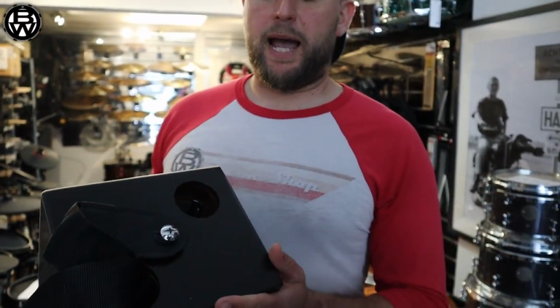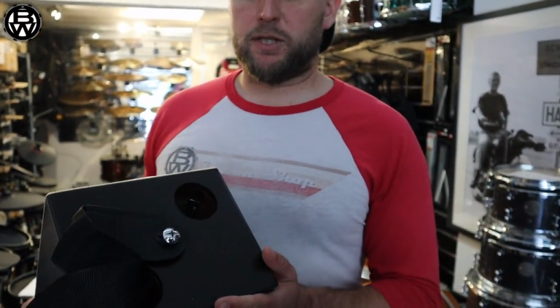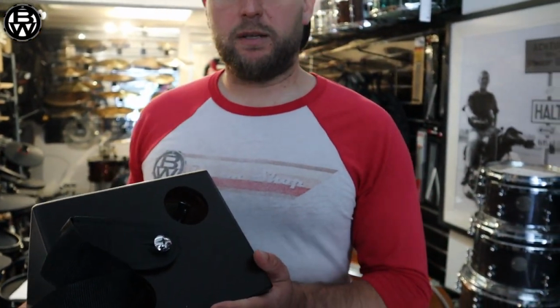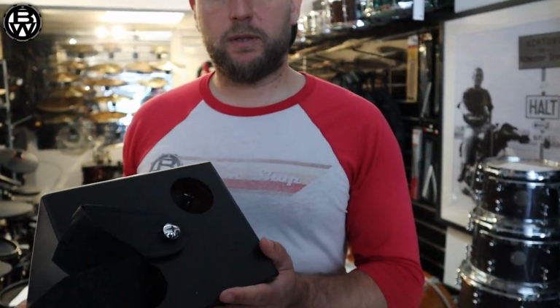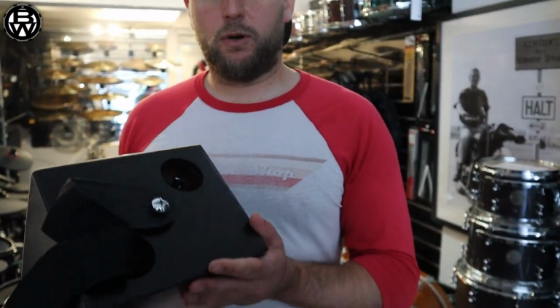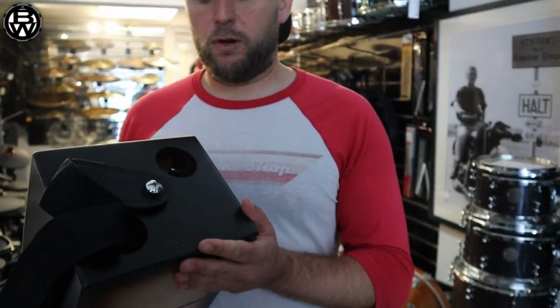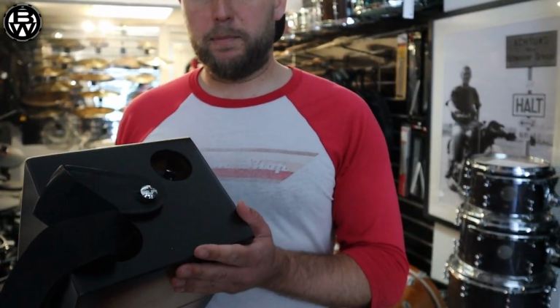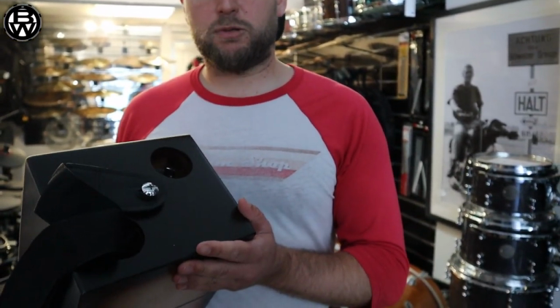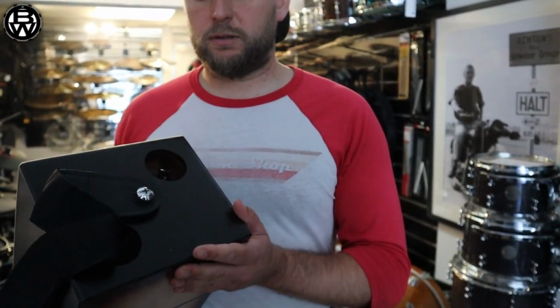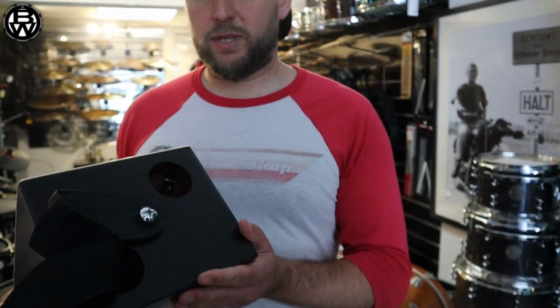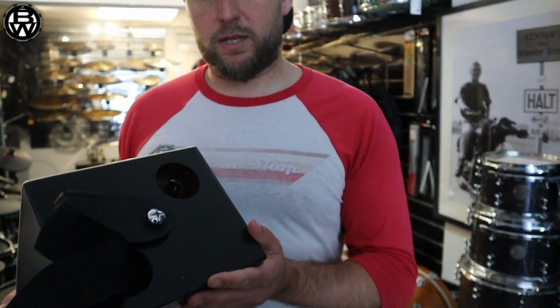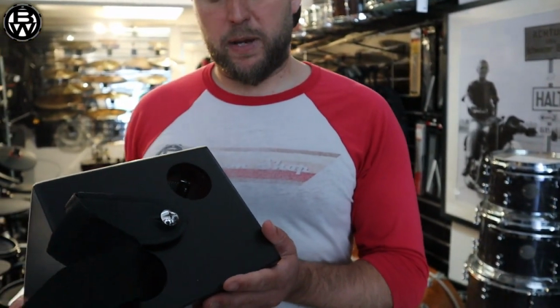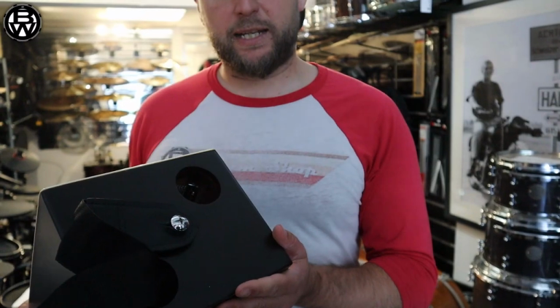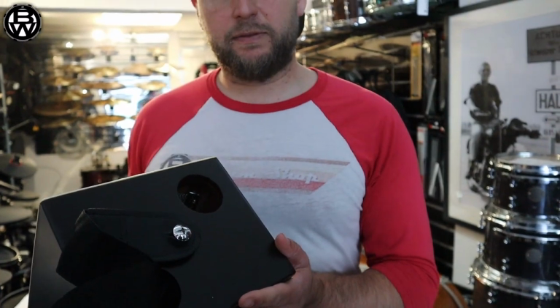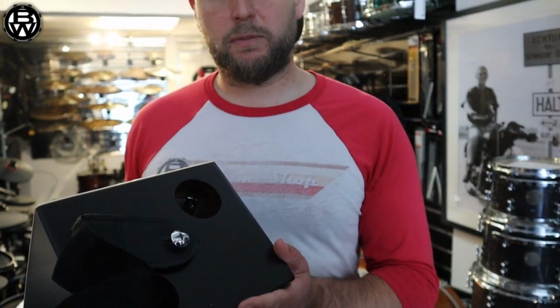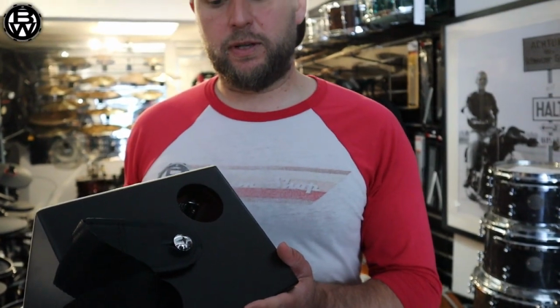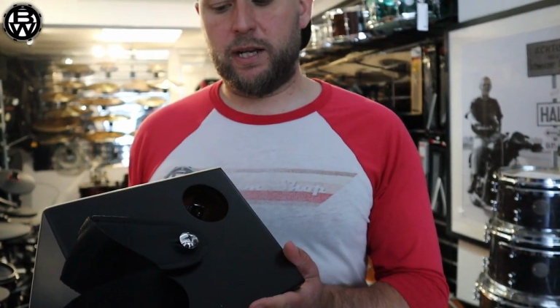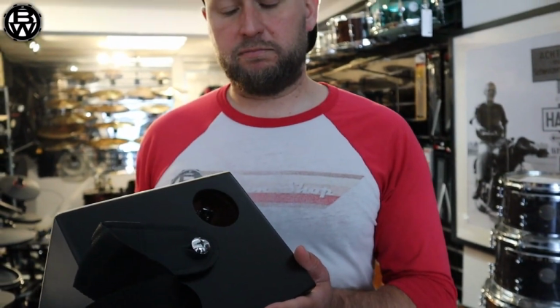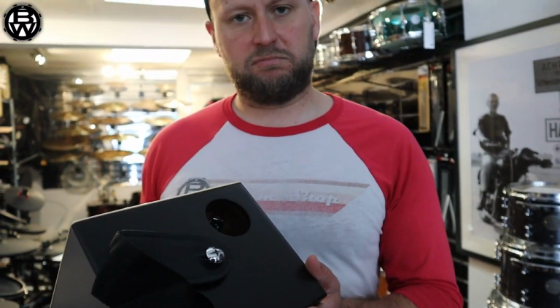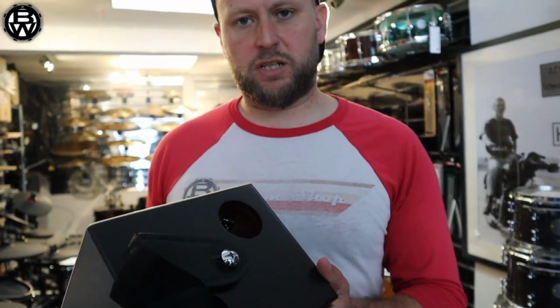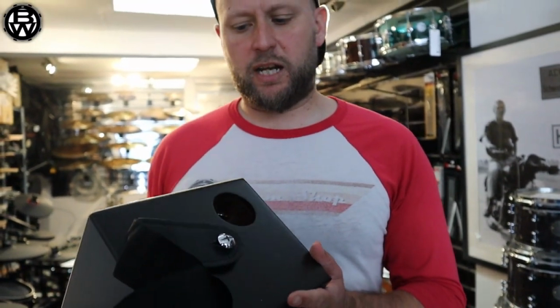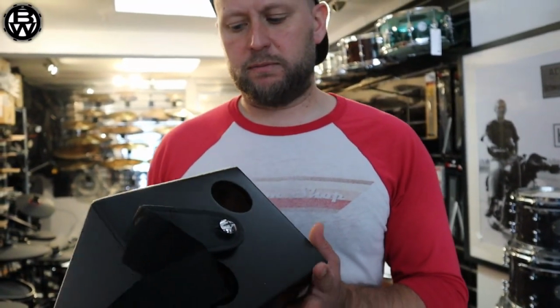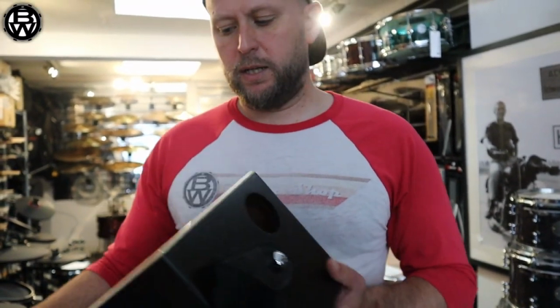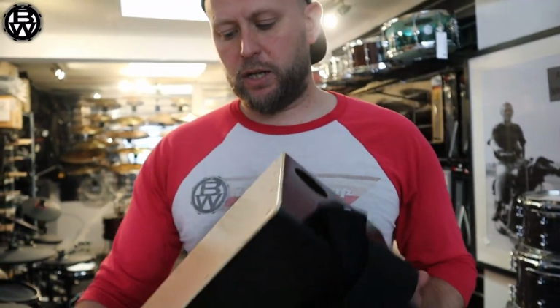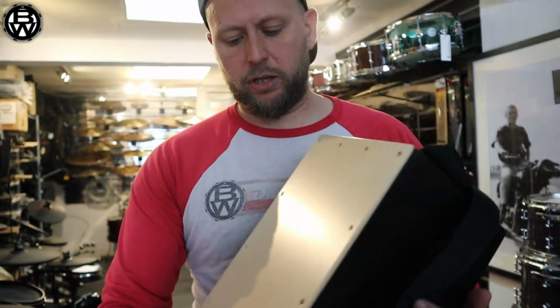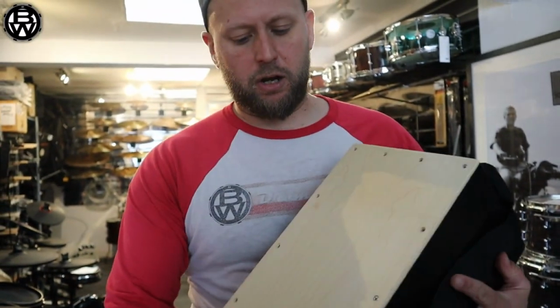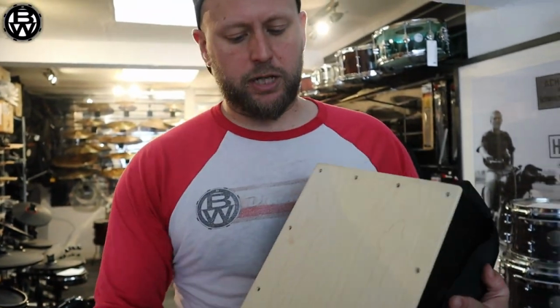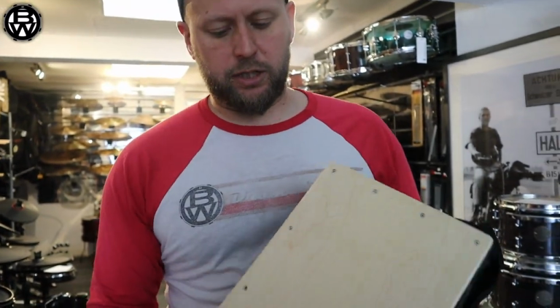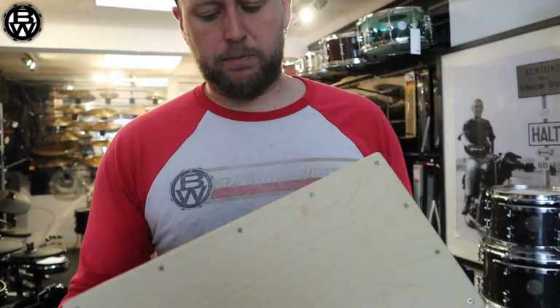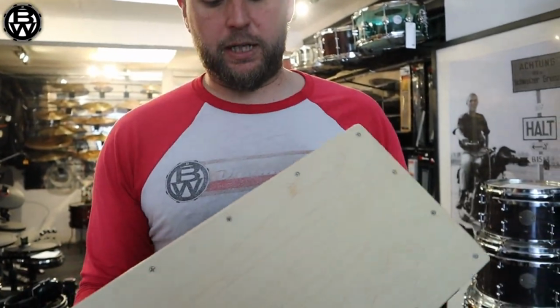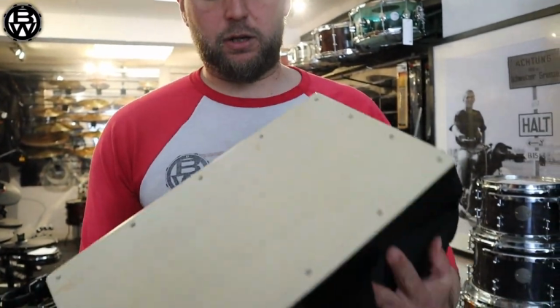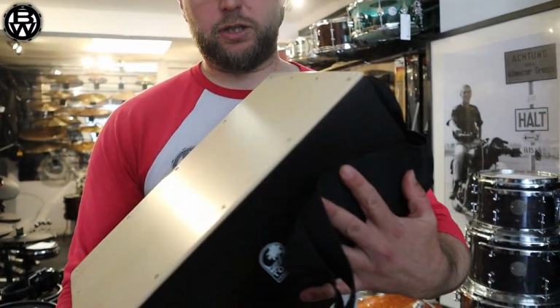I mean, if you've got a pet hamster or mouse it'd be handy somewhere for it to live — just saying. So you've got the cajon section that plays like a...